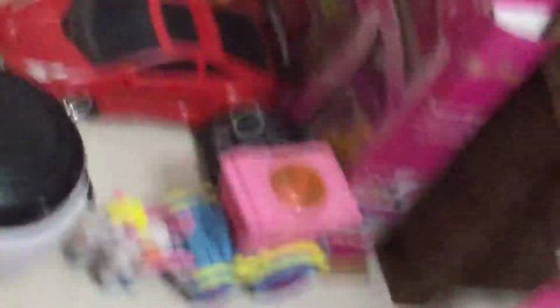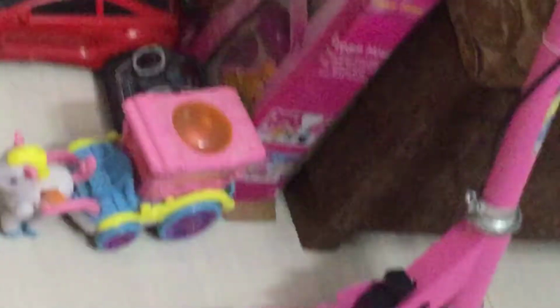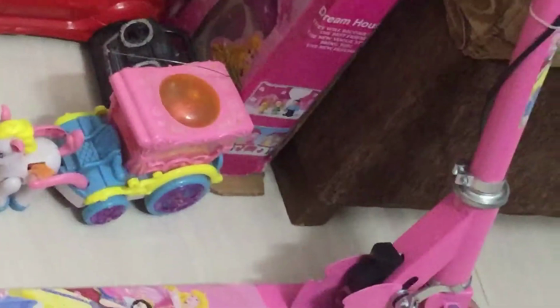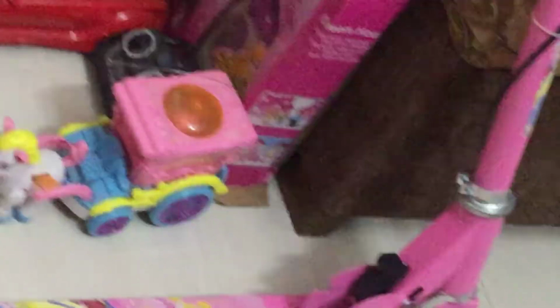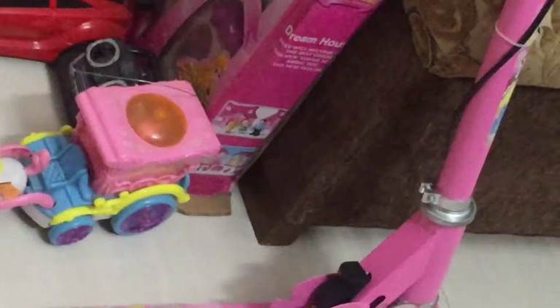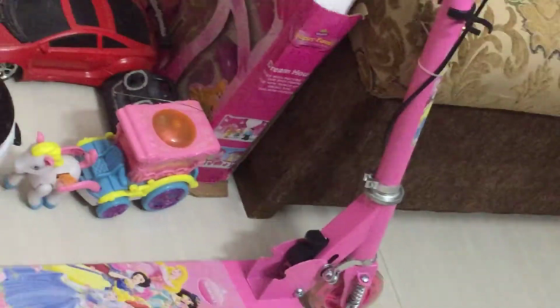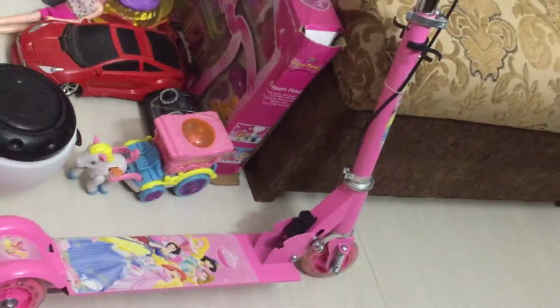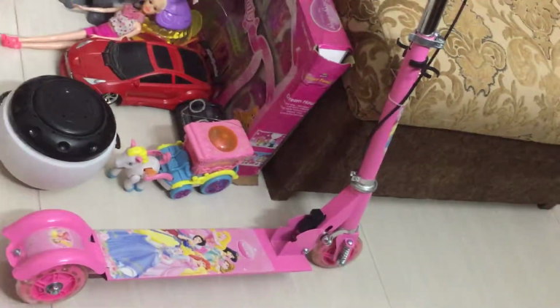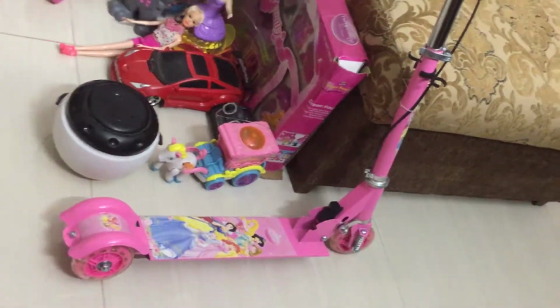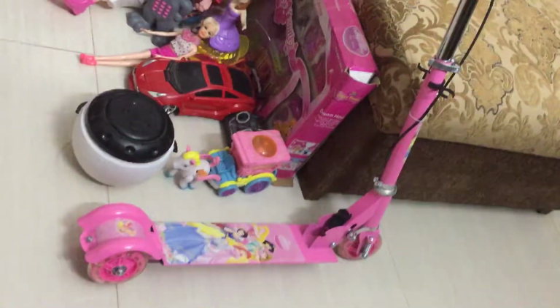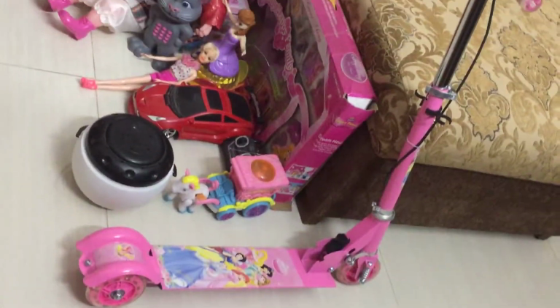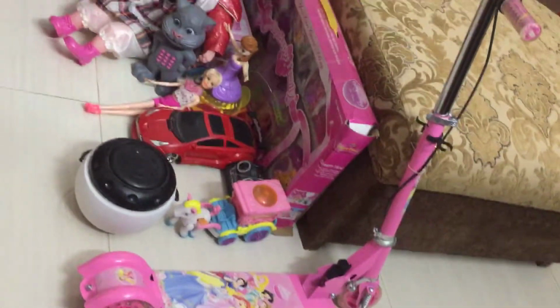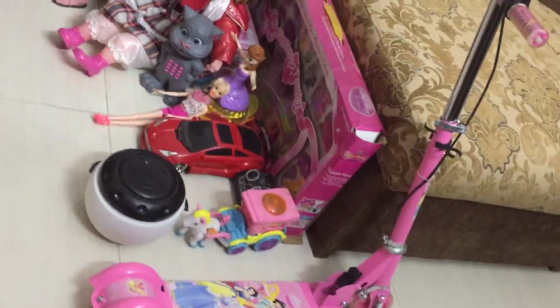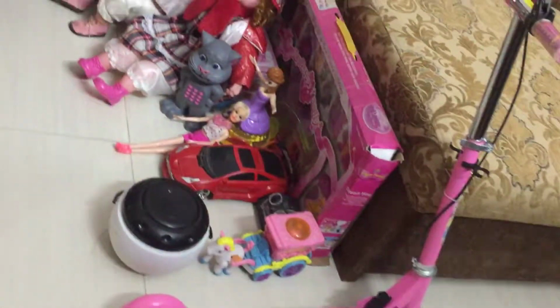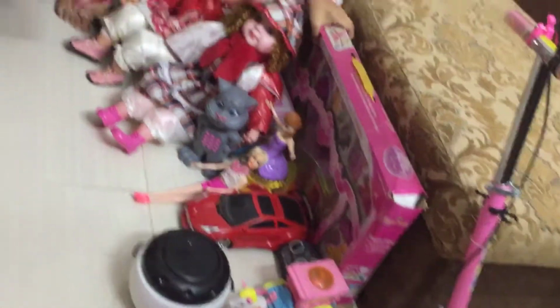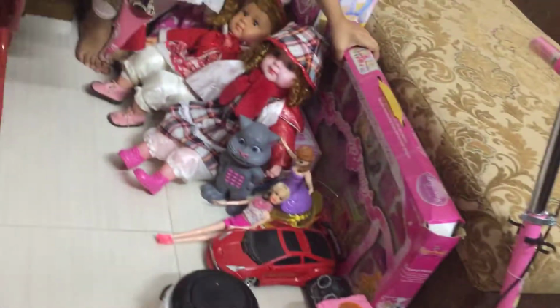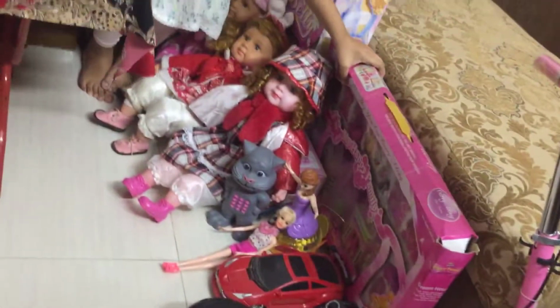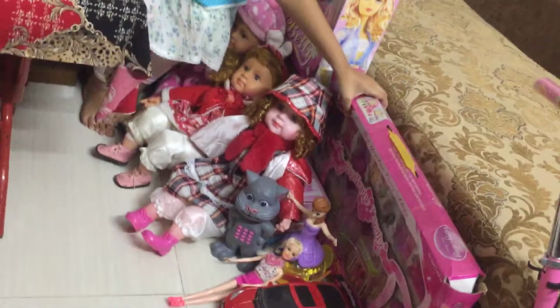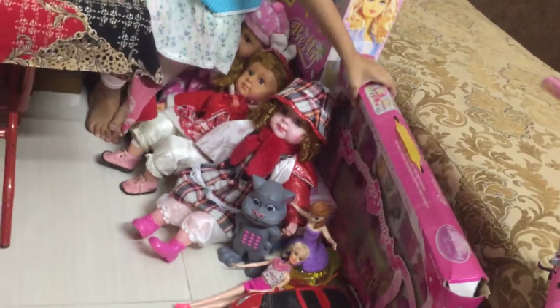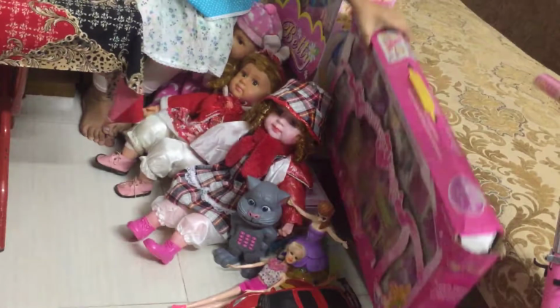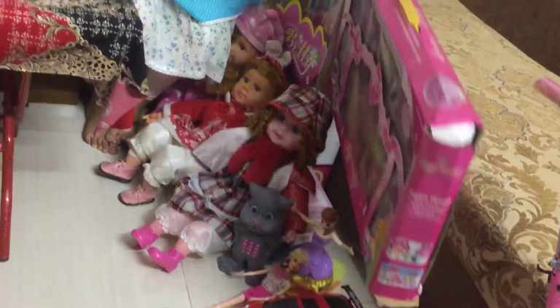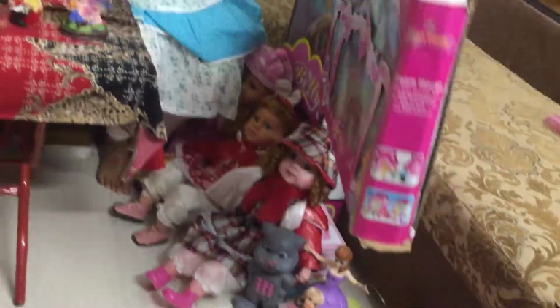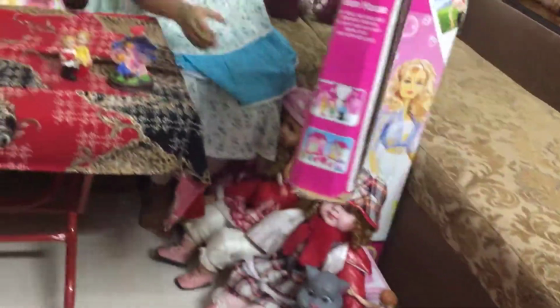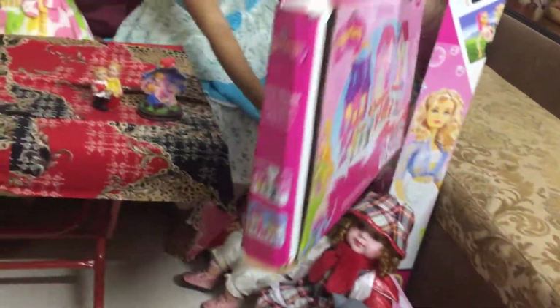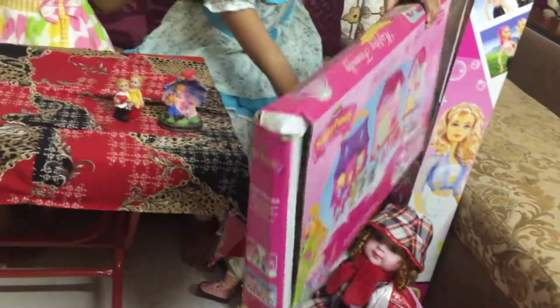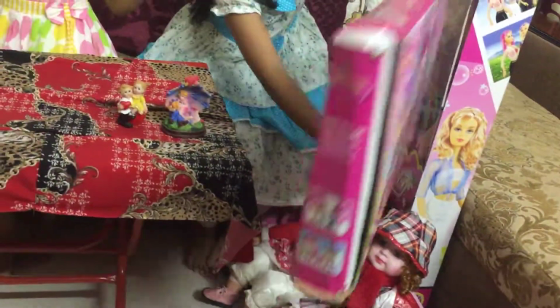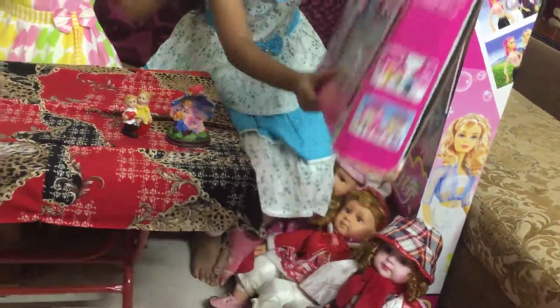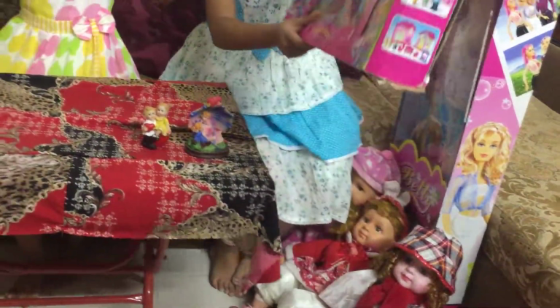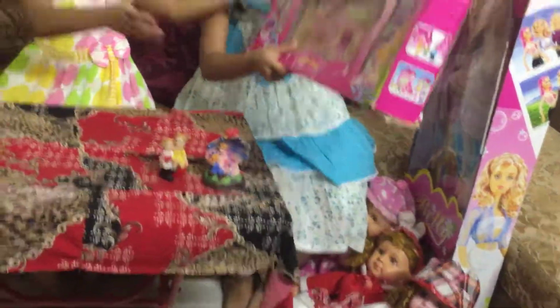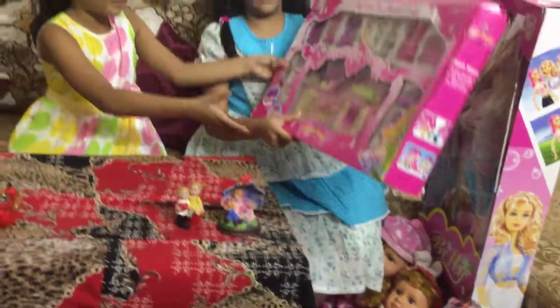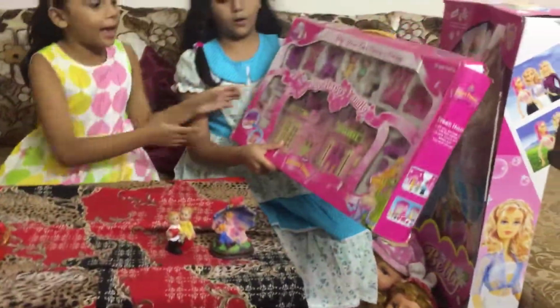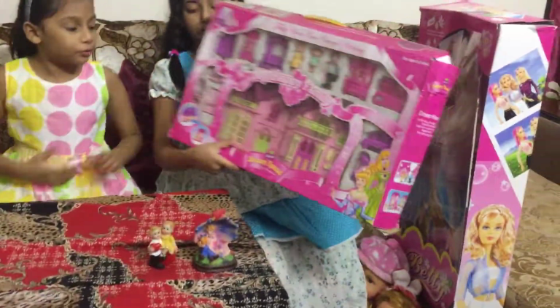And it's a football with many vegetable toys. And it's a pony horse. And here is the scooty. And now let's start with the doll house.